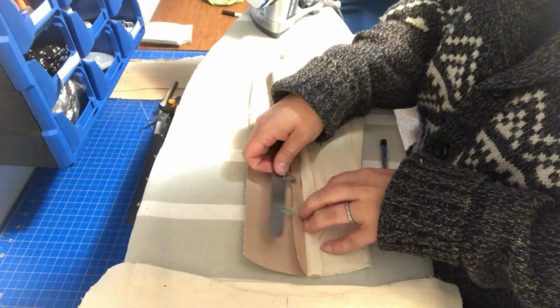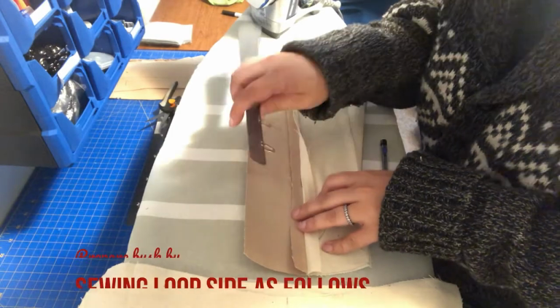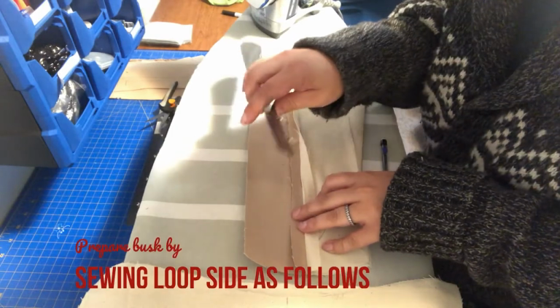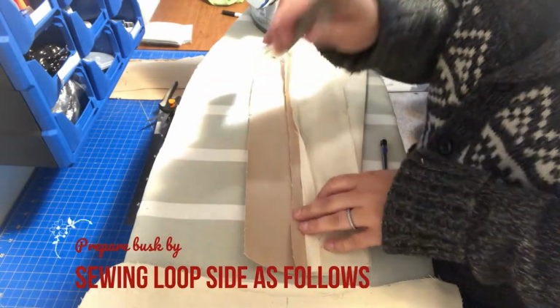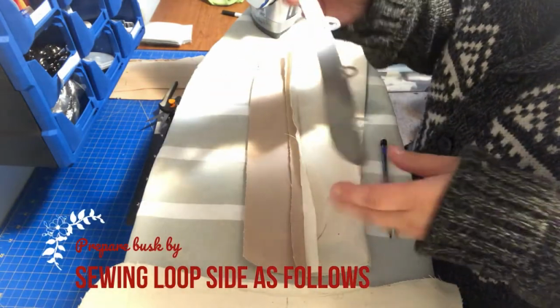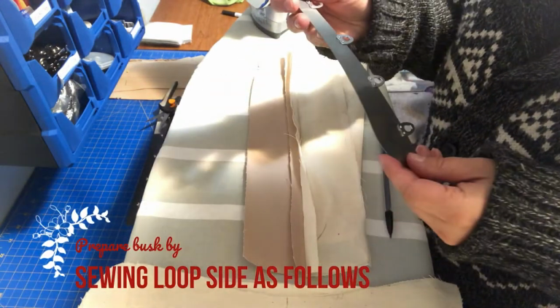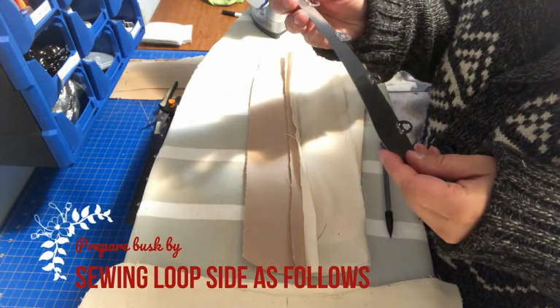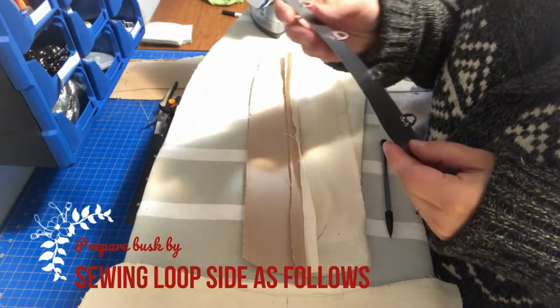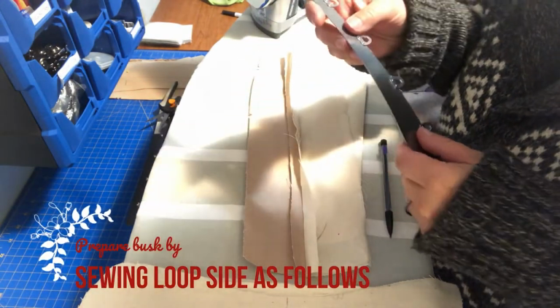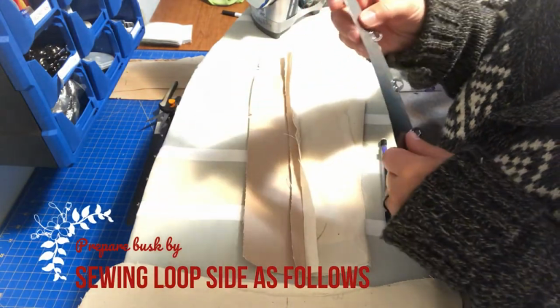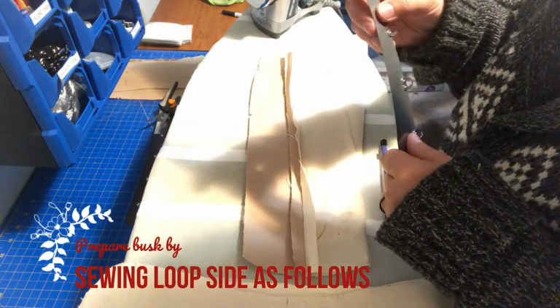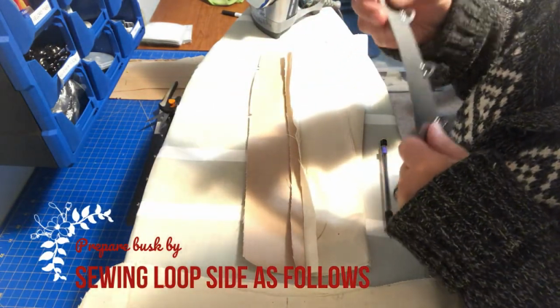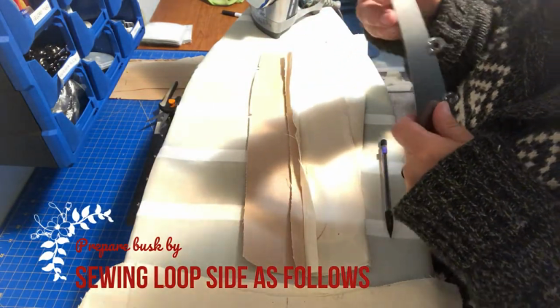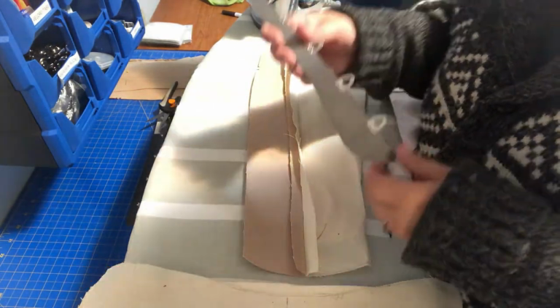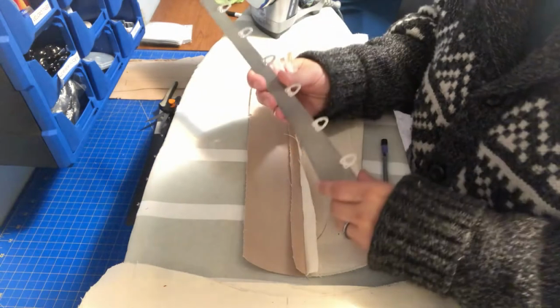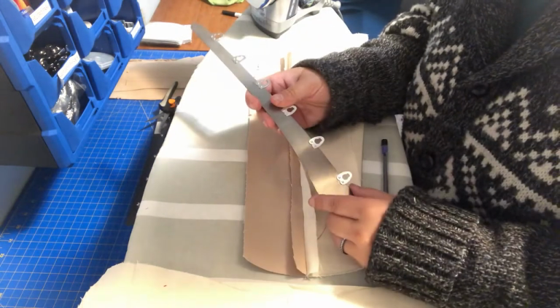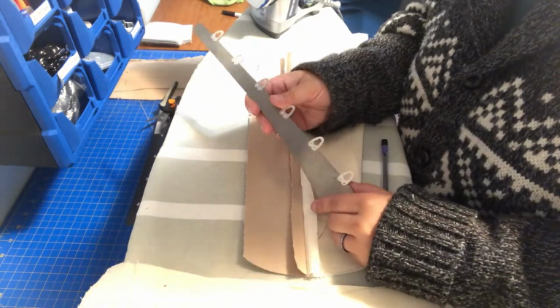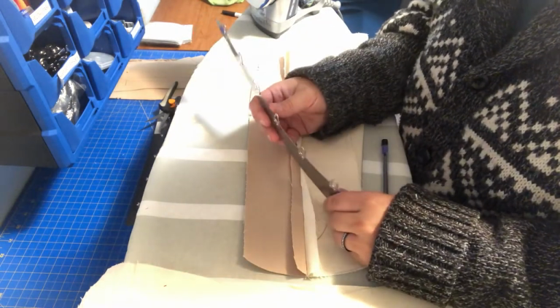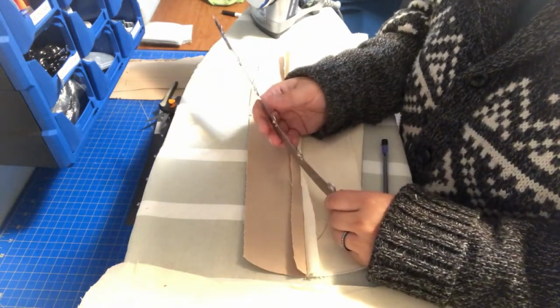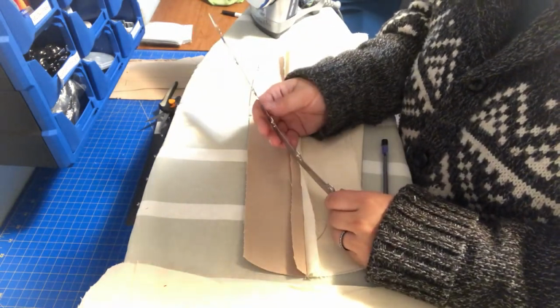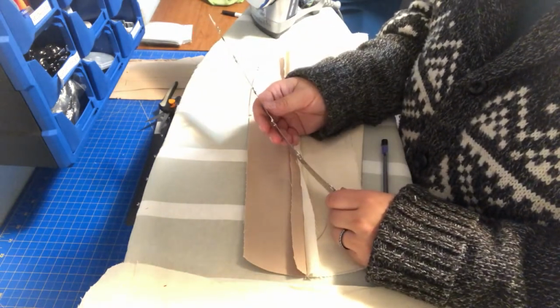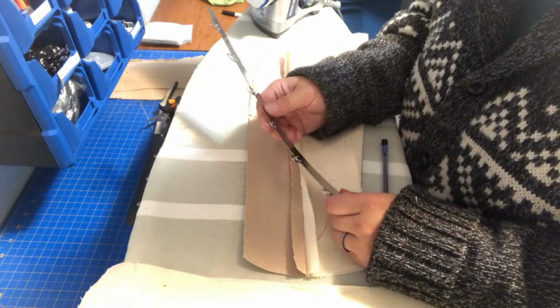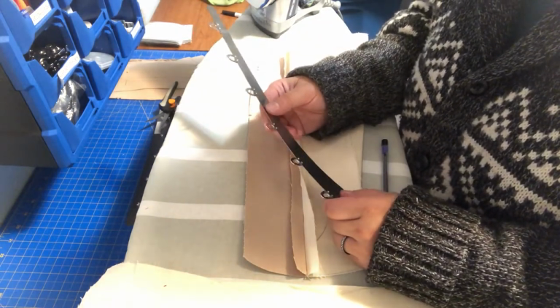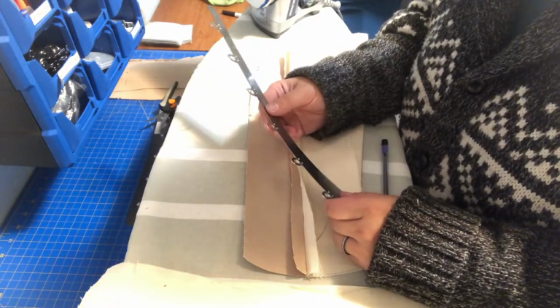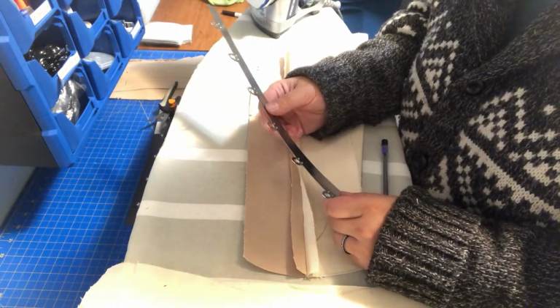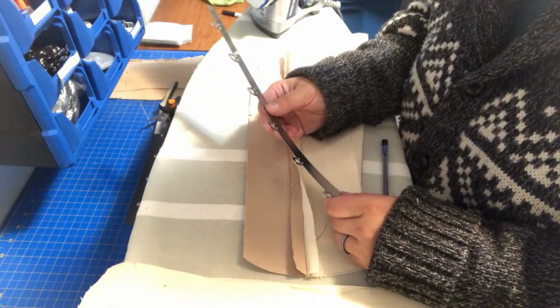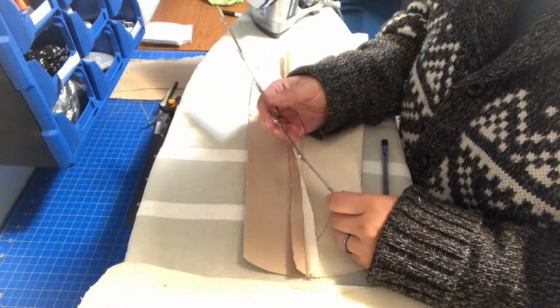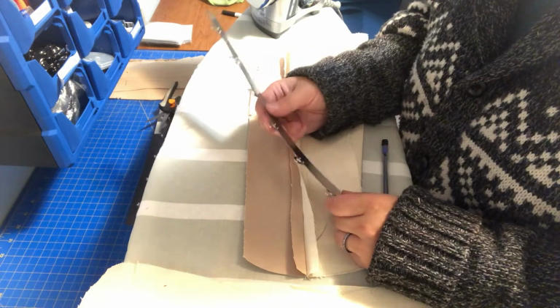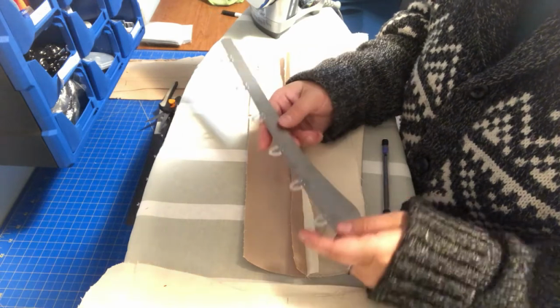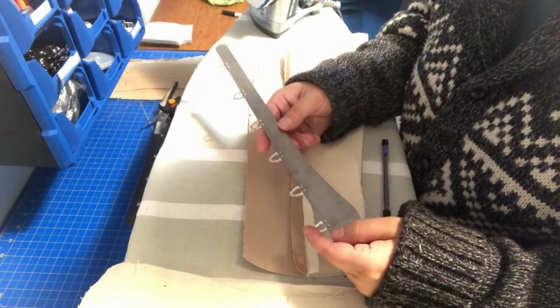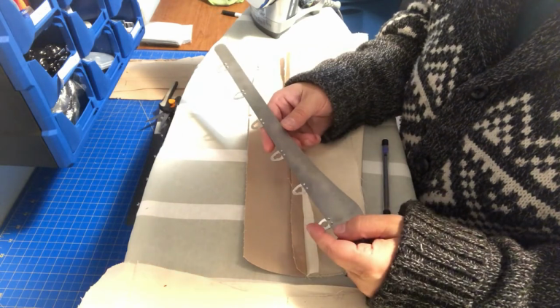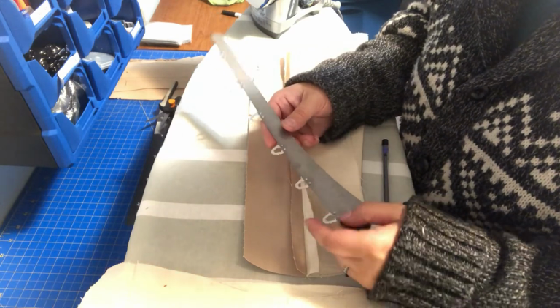This is how I insert a busk. There are many places where you can find videos and tutorials on inserting a busk into a corset.